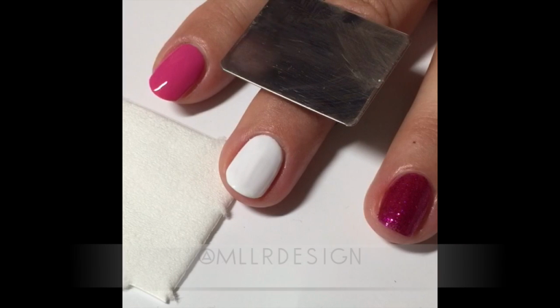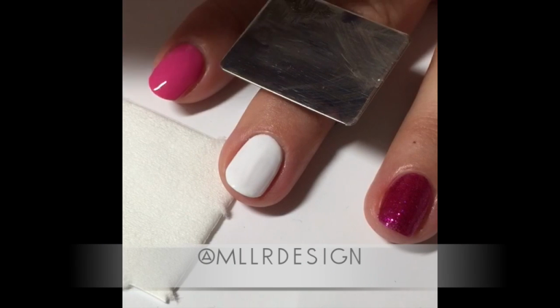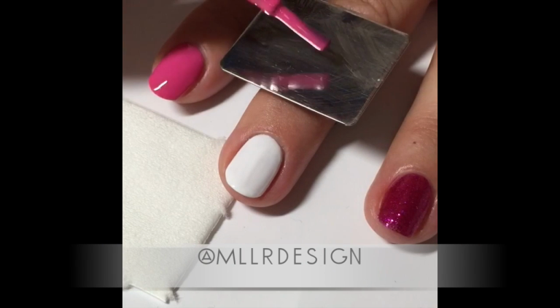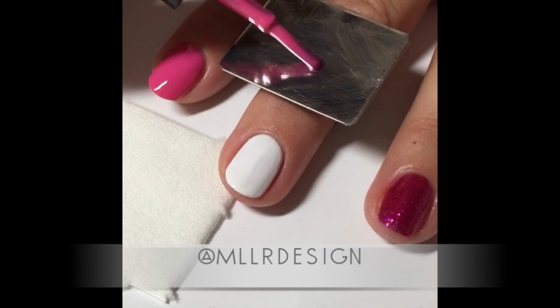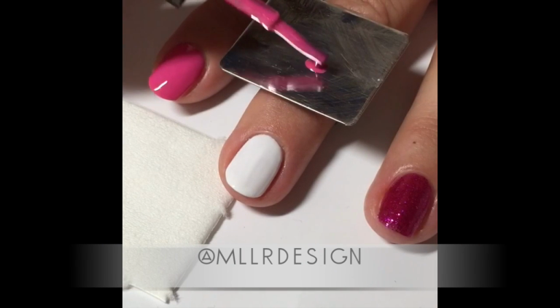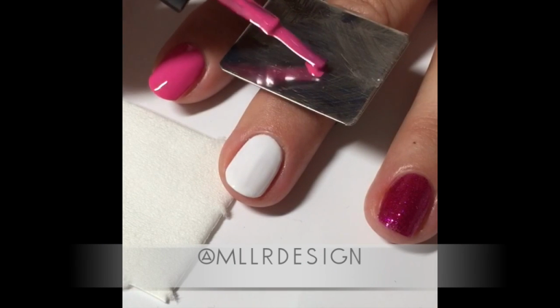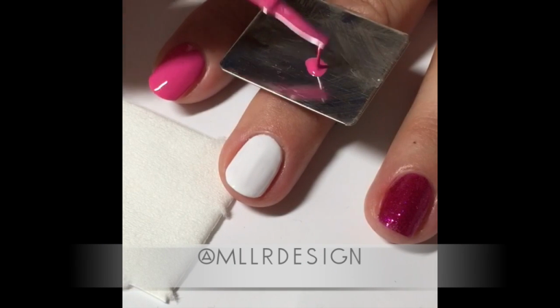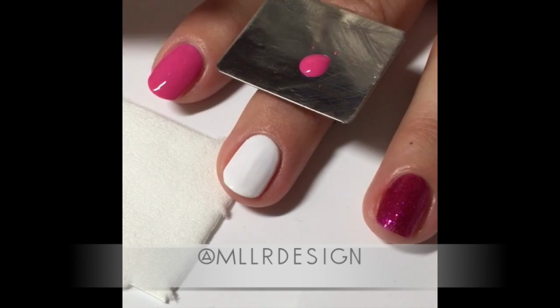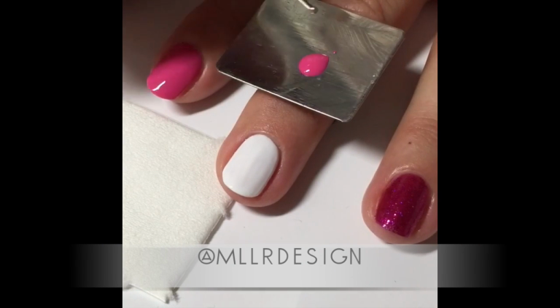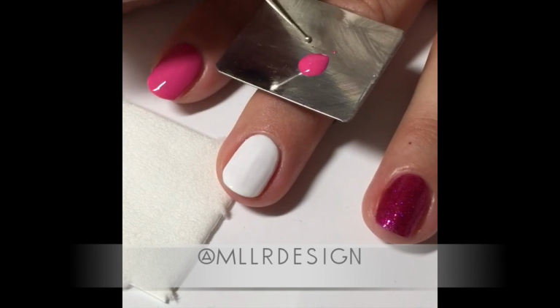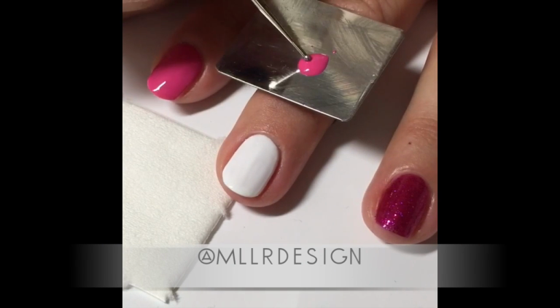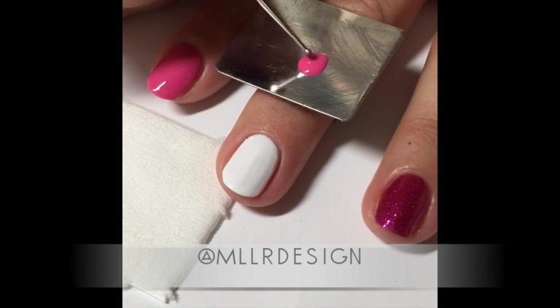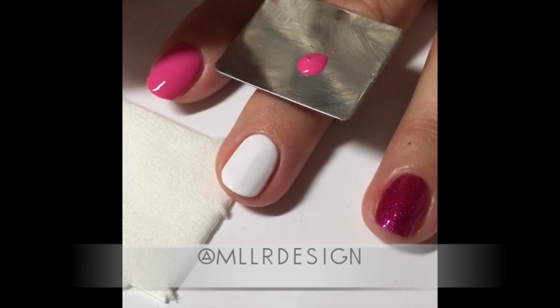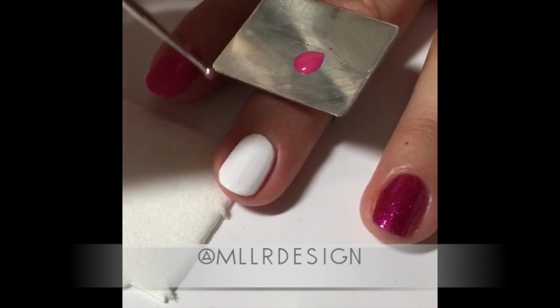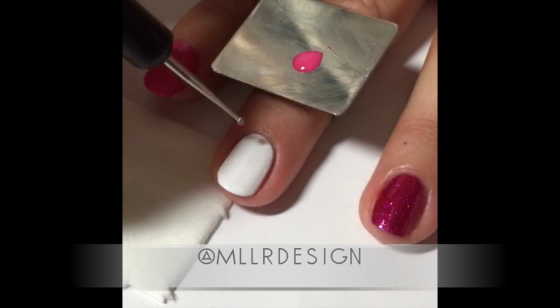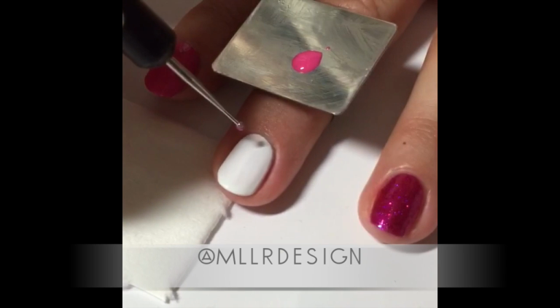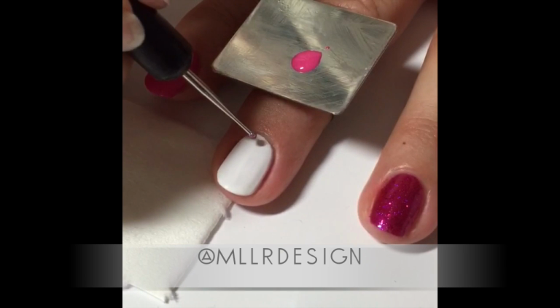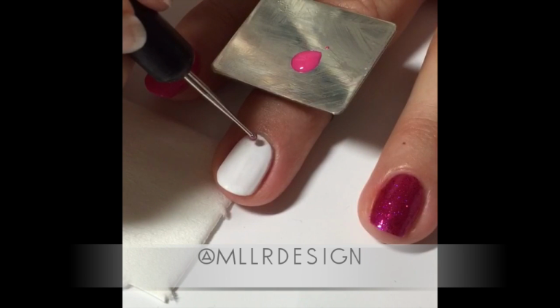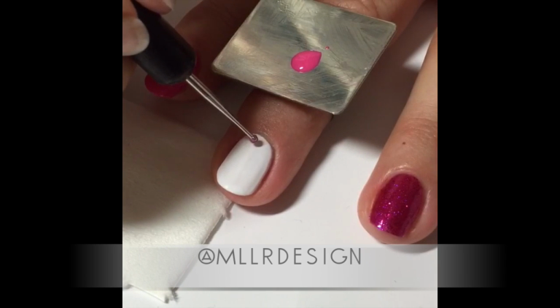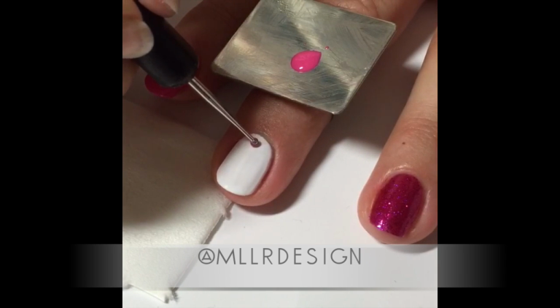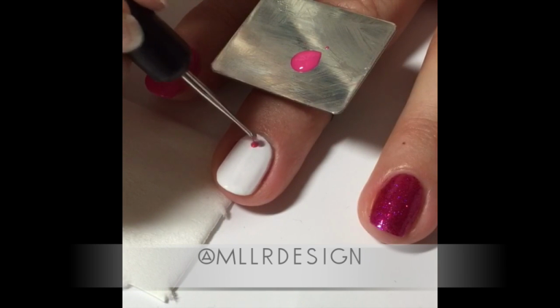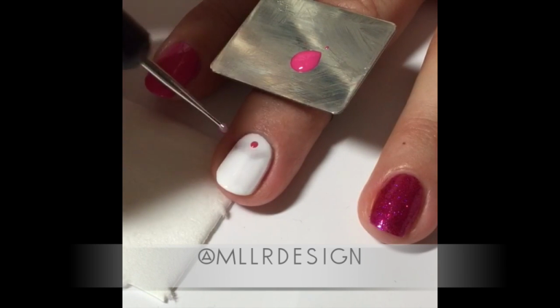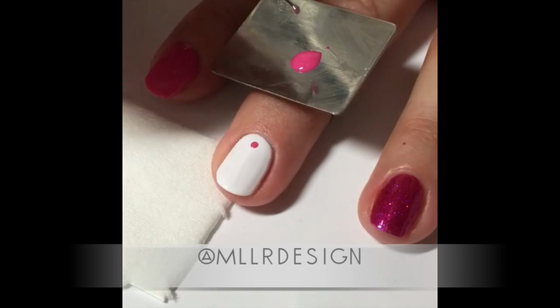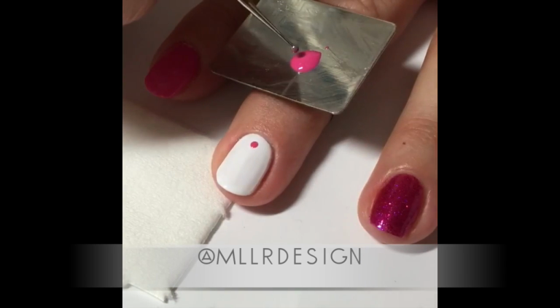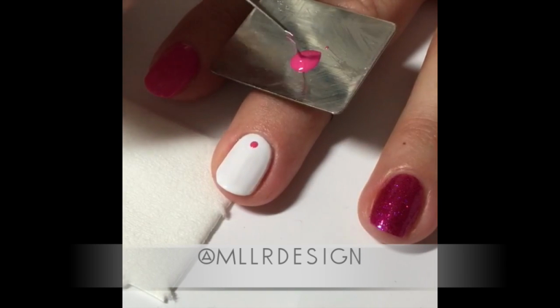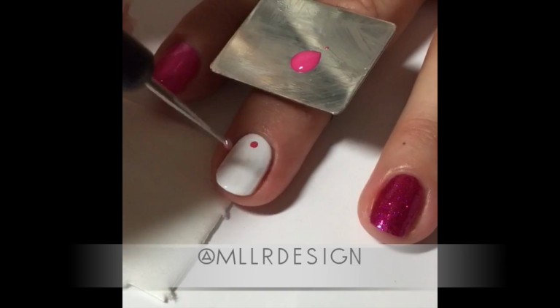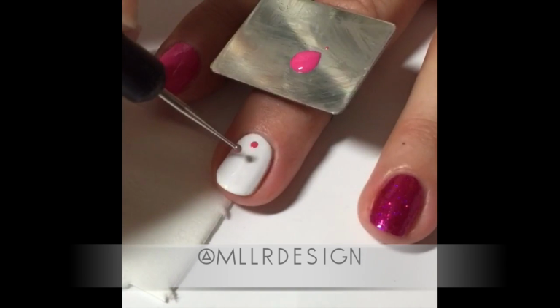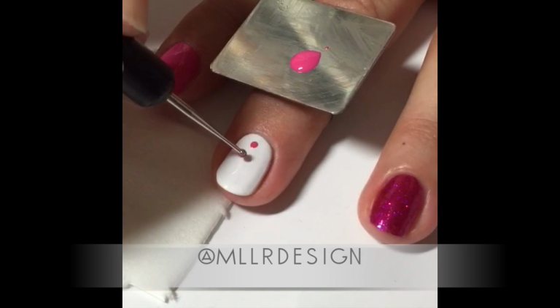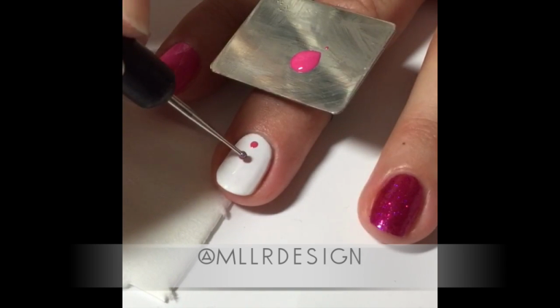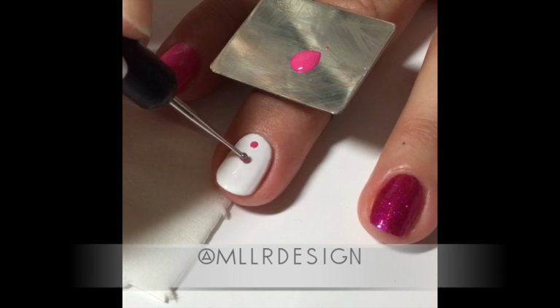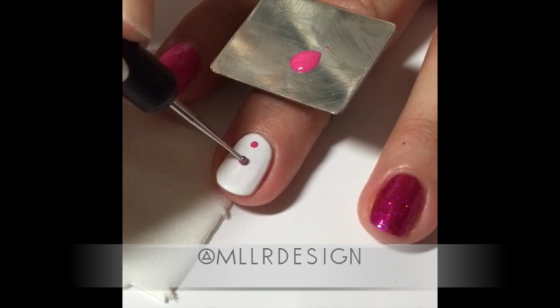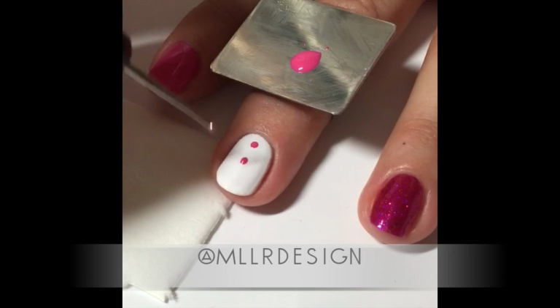Hi! Today I'm doing a simple dotted cure with C&D Shellac. I've already prepped my nail and put on two layers of C&D Shellac Queen Puff and cured.